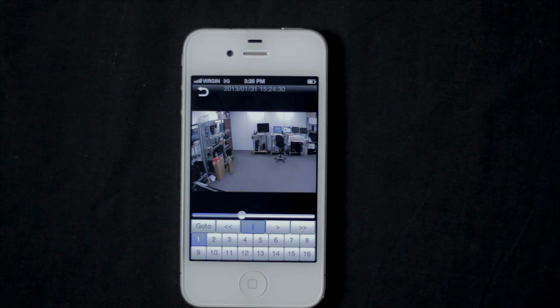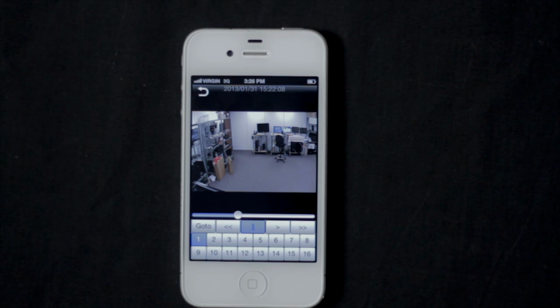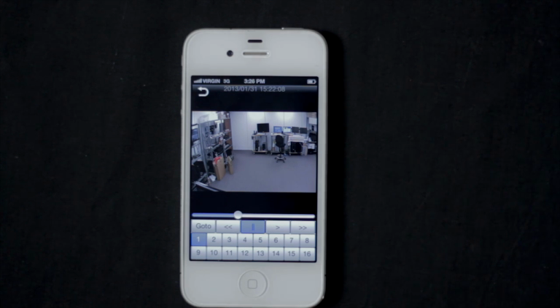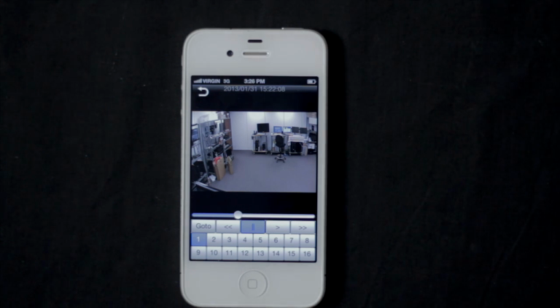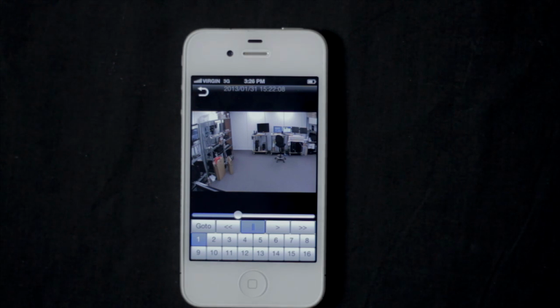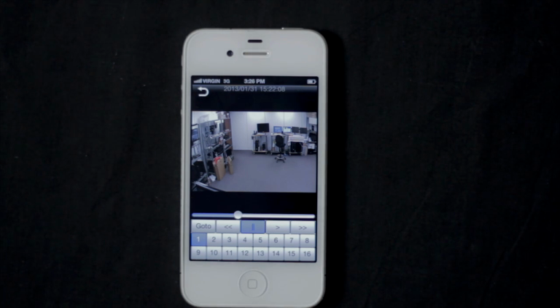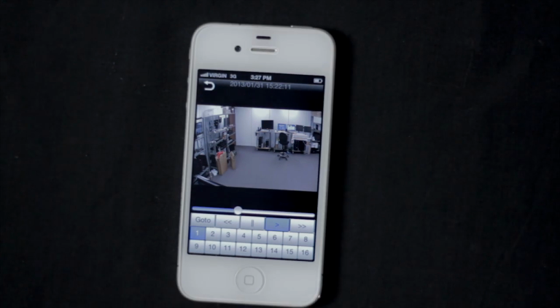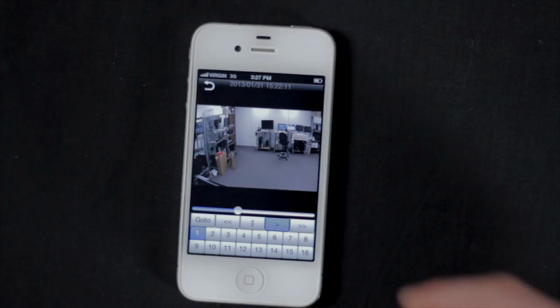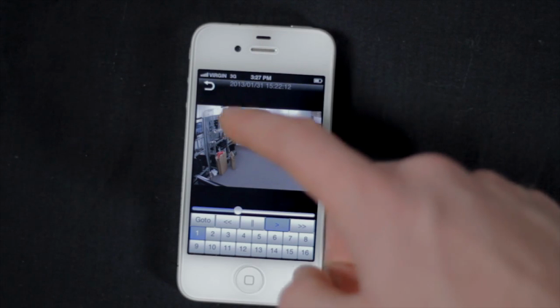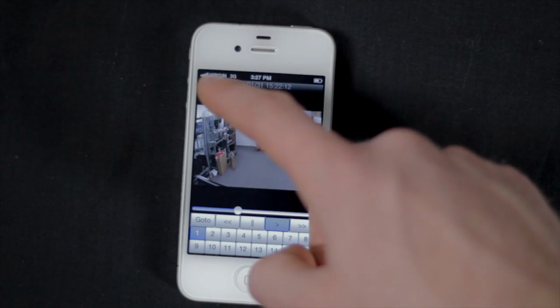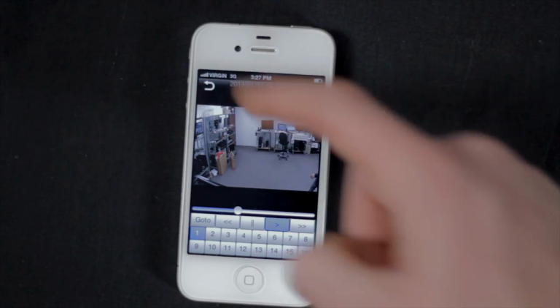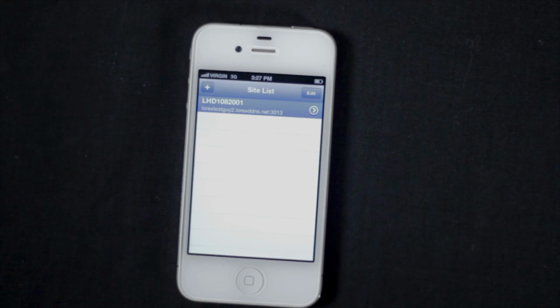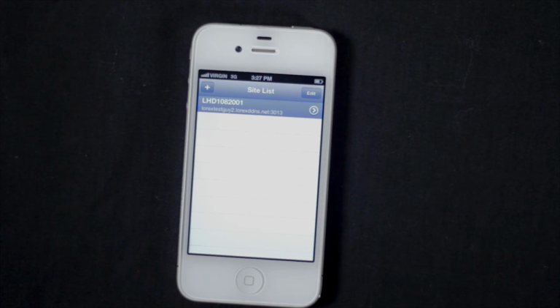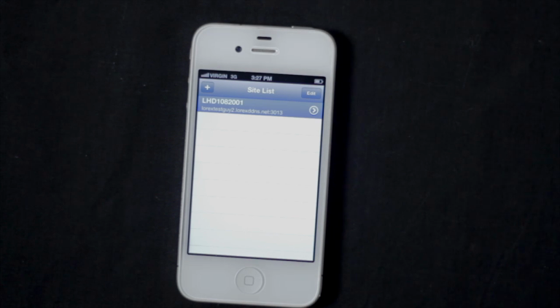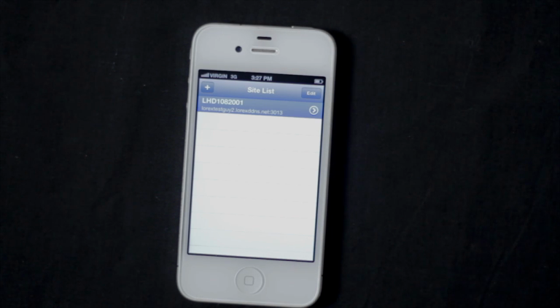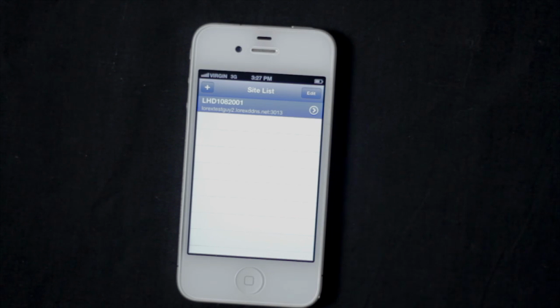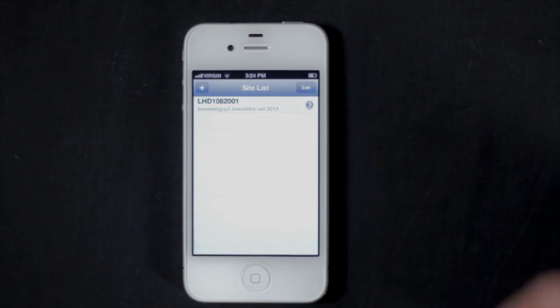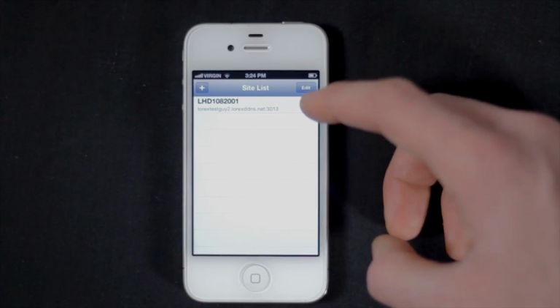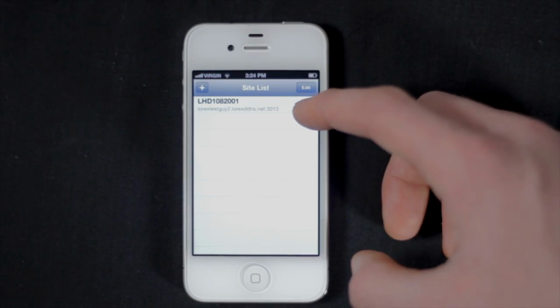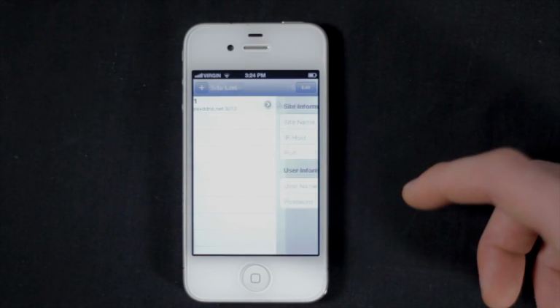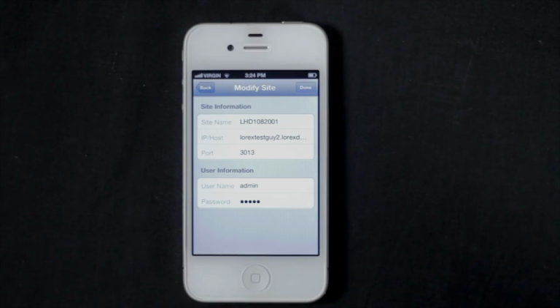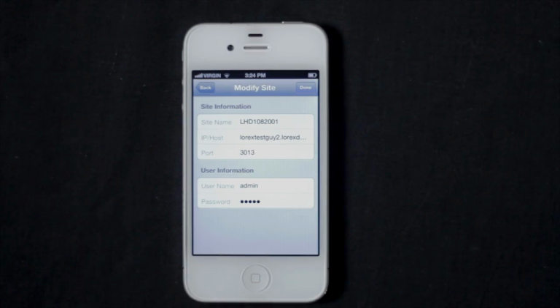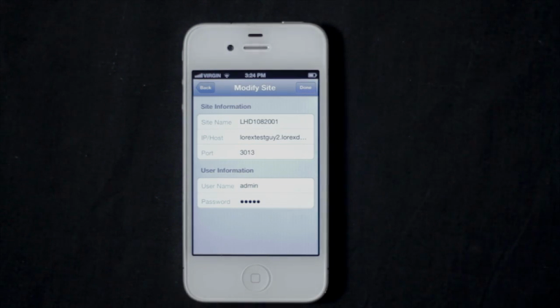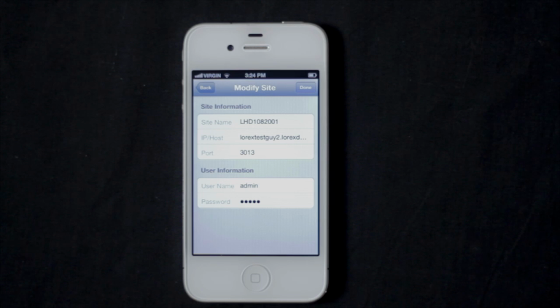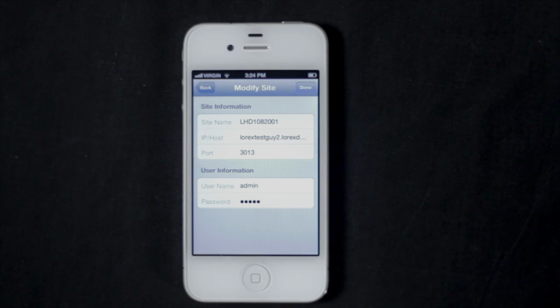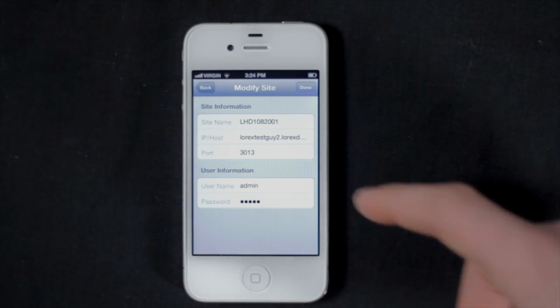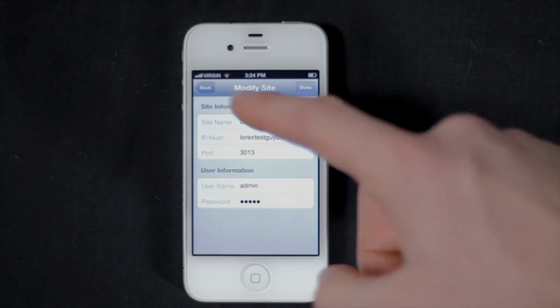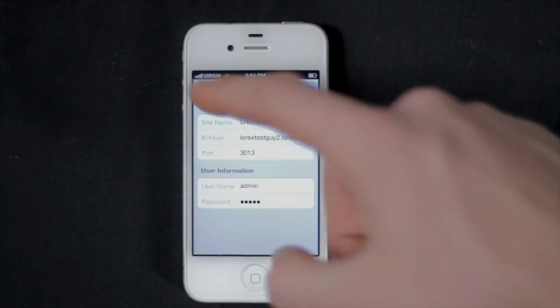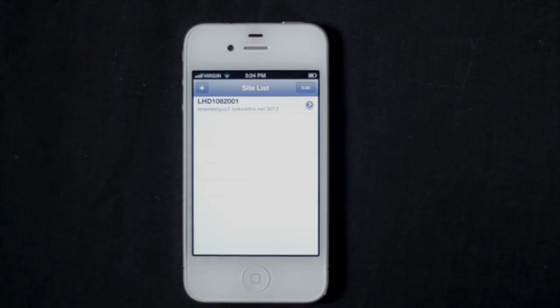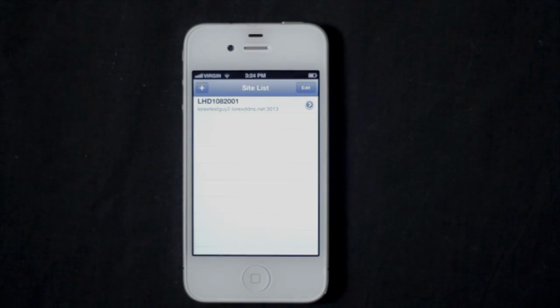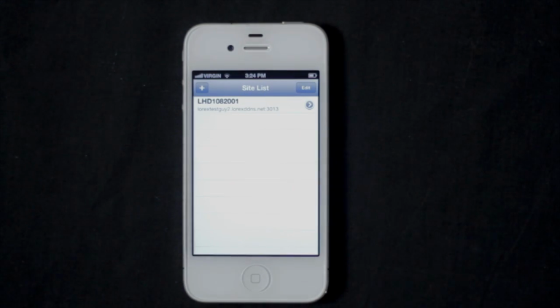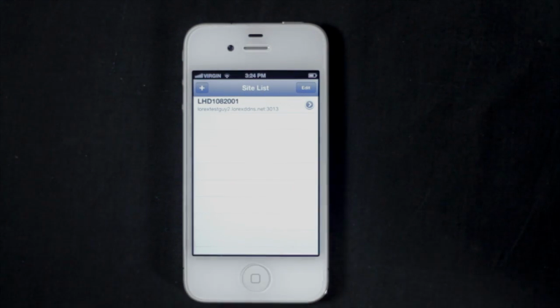To exit playback, press the backwards arrow. If there's no backwards arrow shown, tap the screen first. To modify the DVR, touch the blue arrow on the far right. Edit the DVR connection information as needed and touch Done.